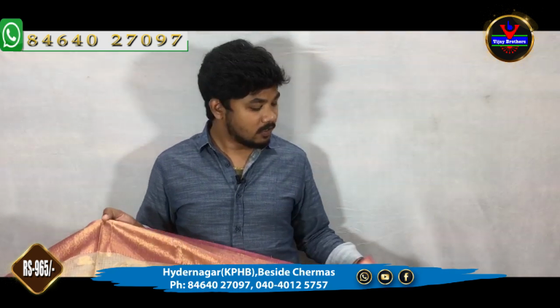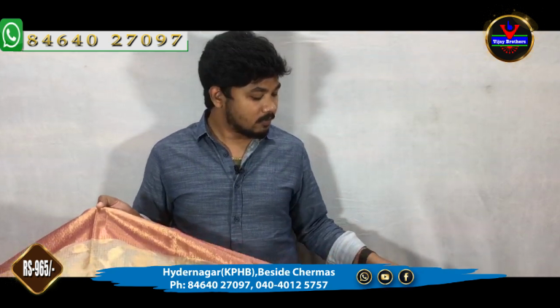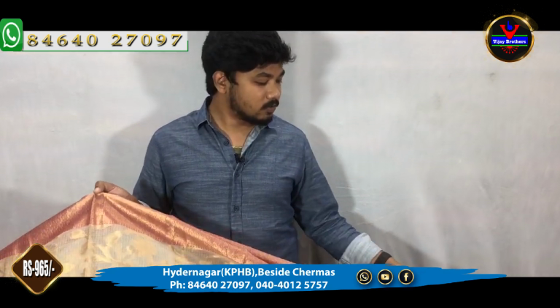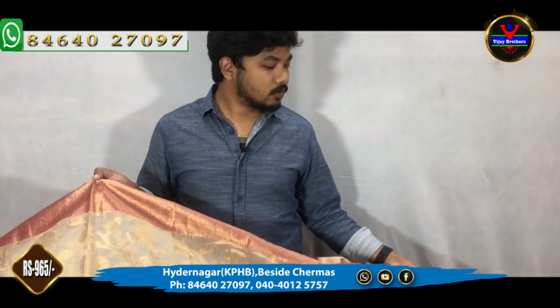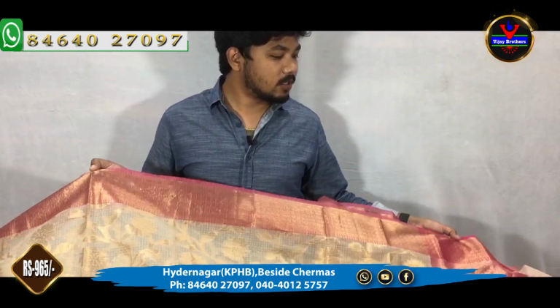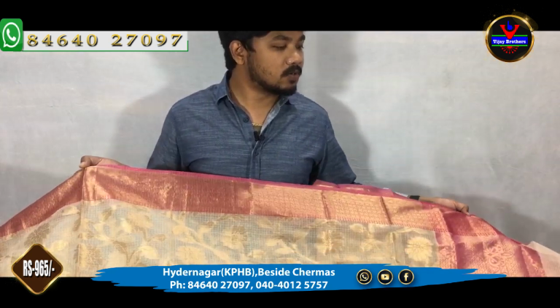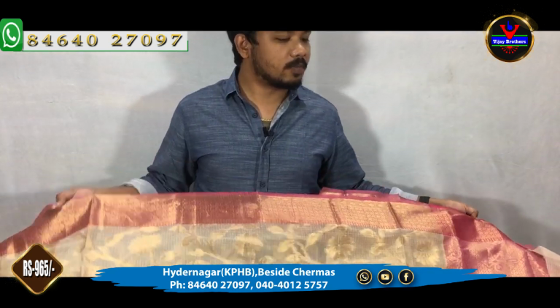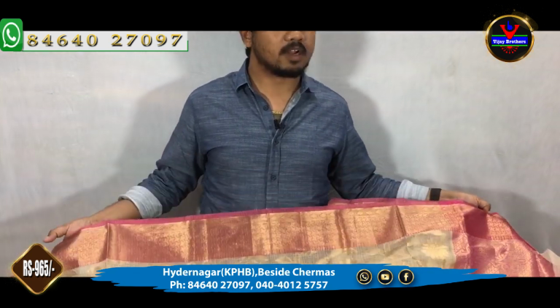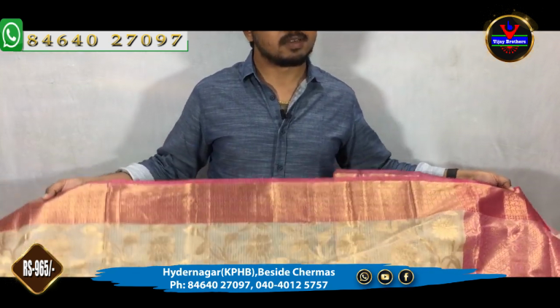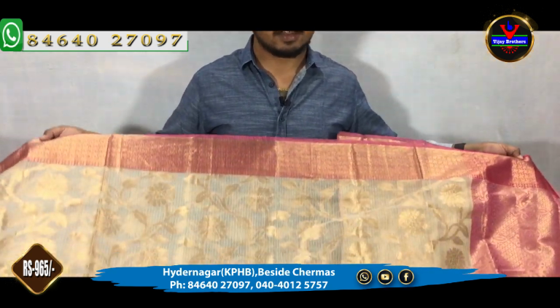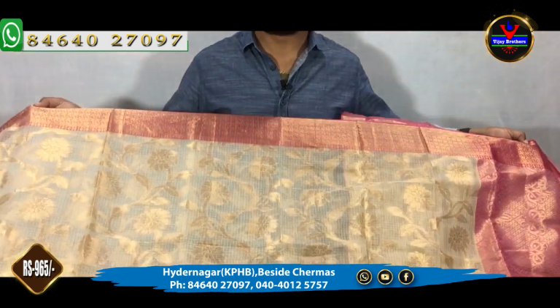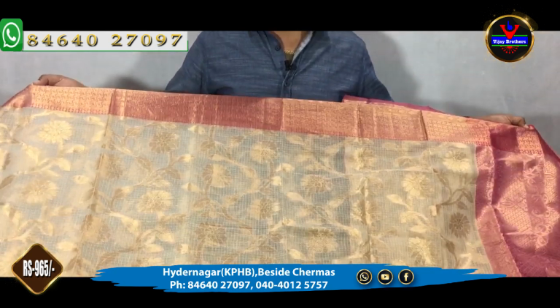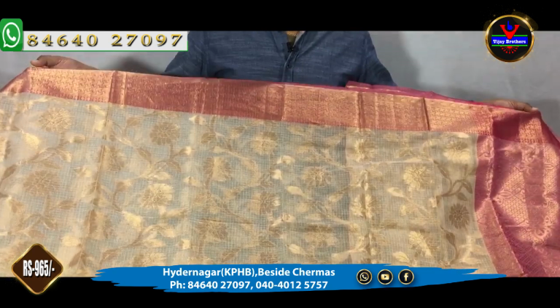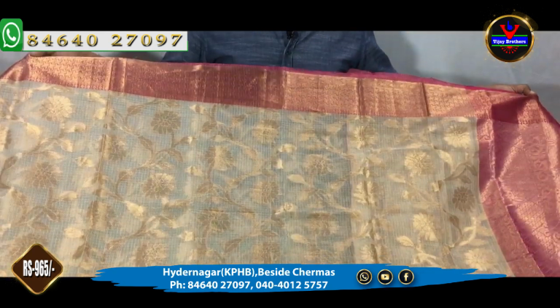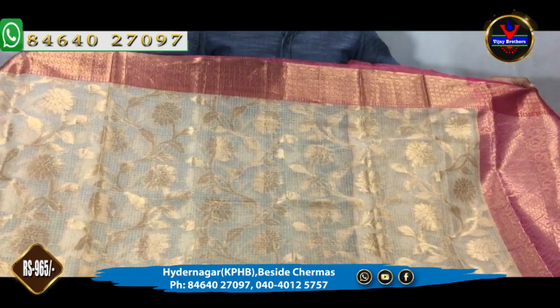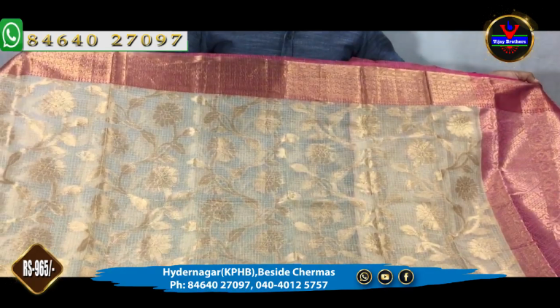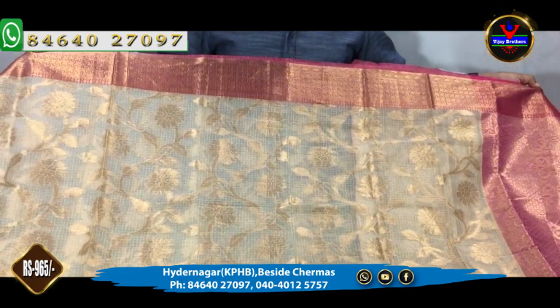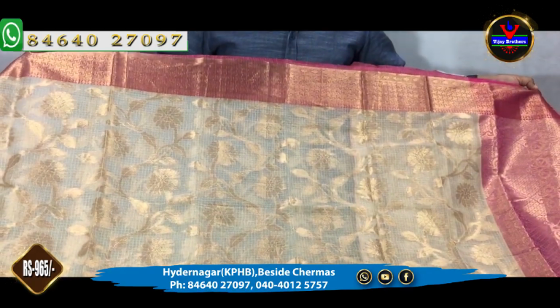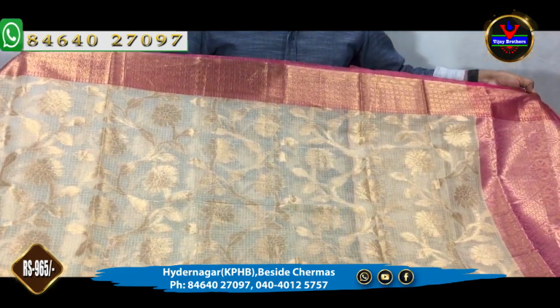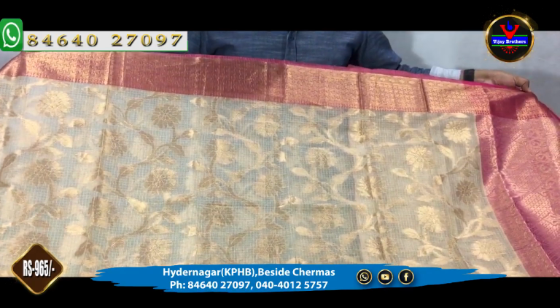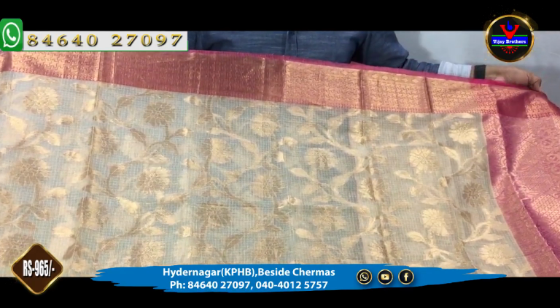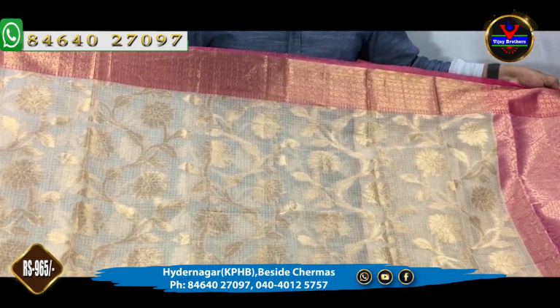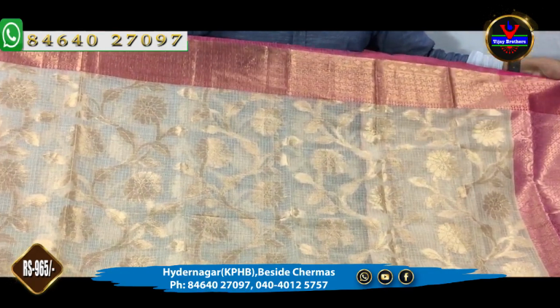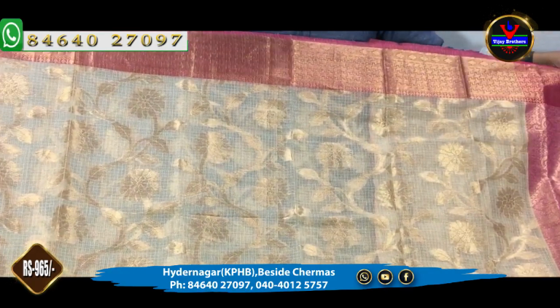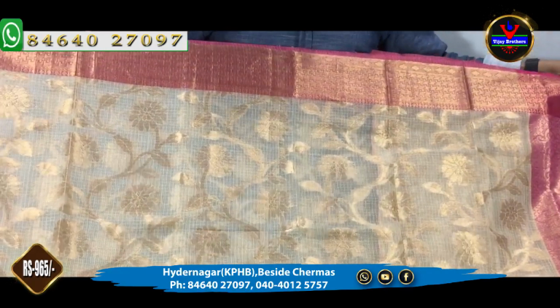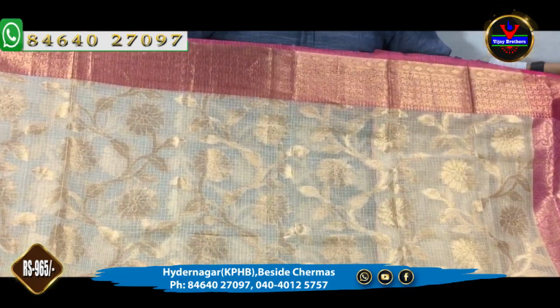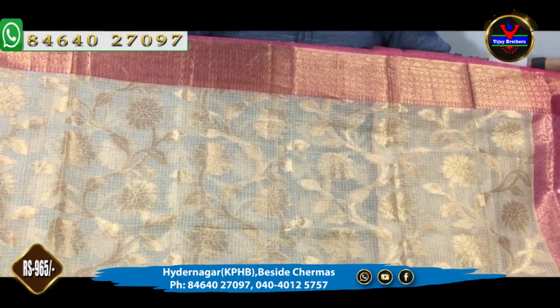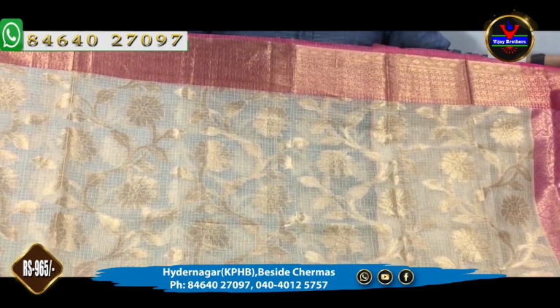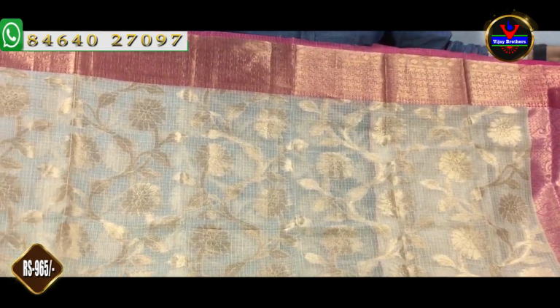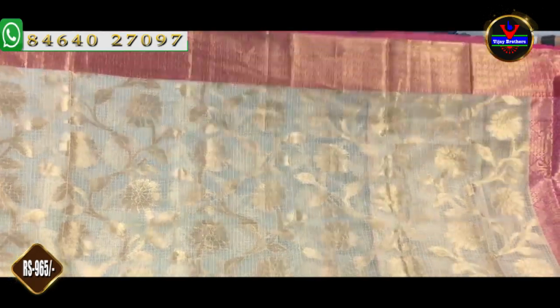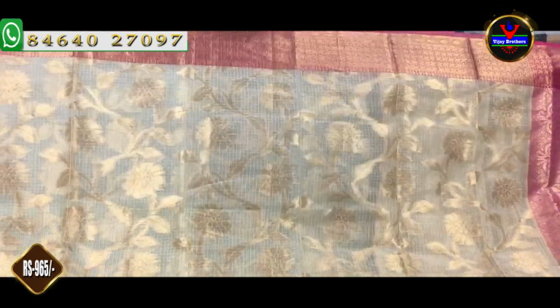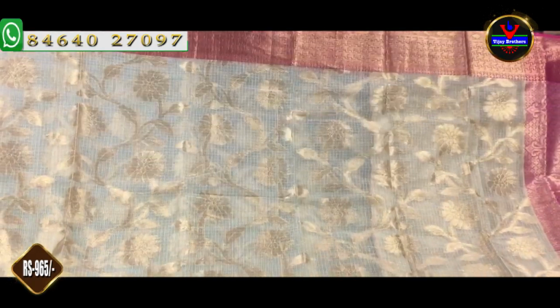We are now looking at the Vijay Brothers Kukatpalli branch. You can purchase it online if you want to buy these eco designs.